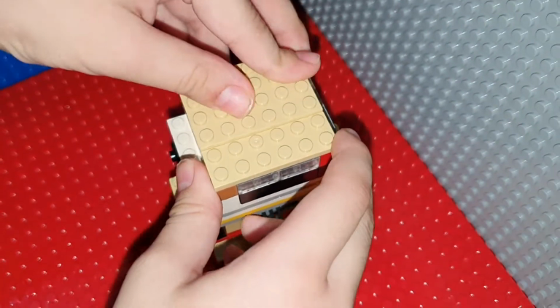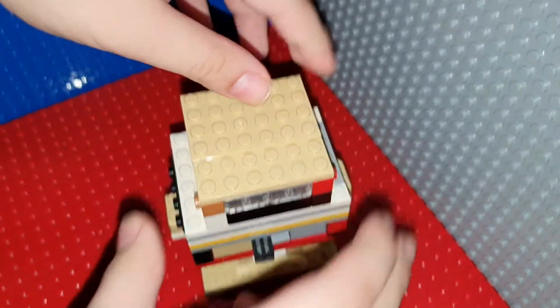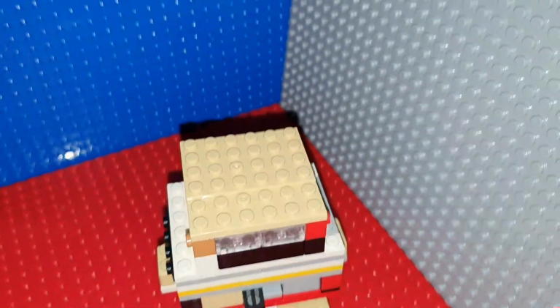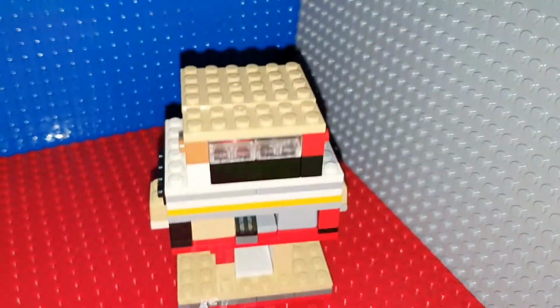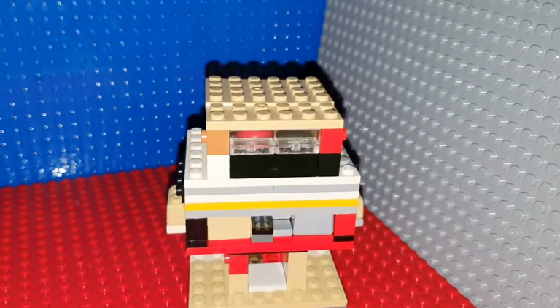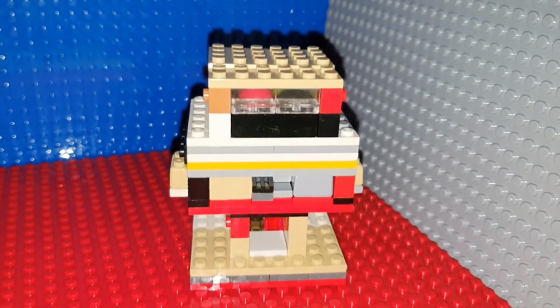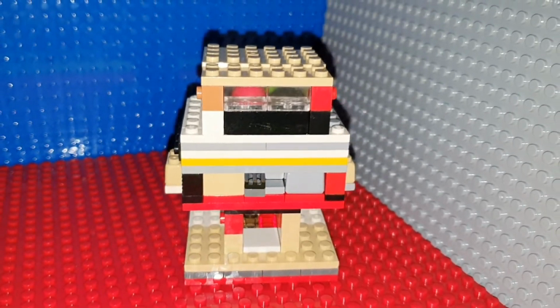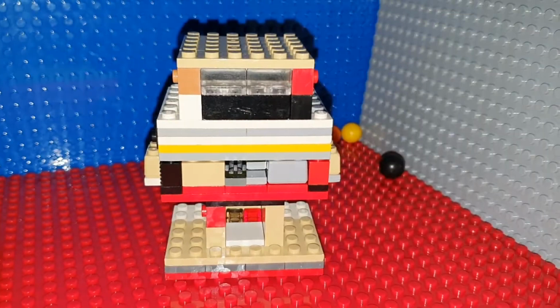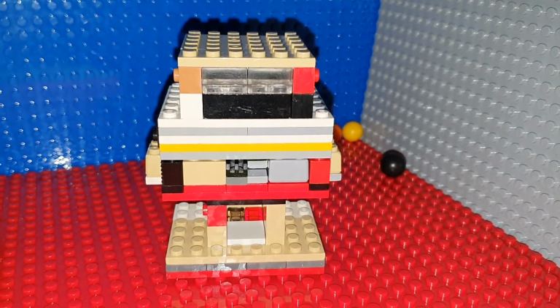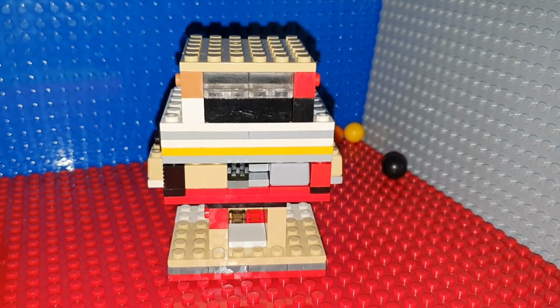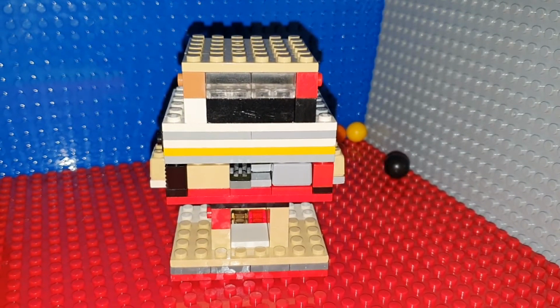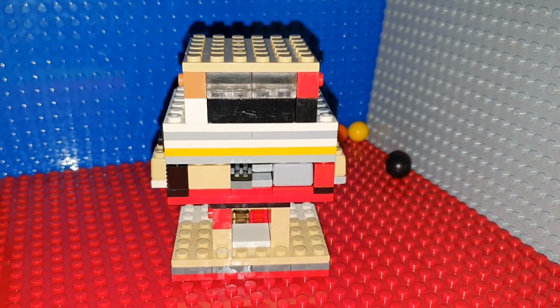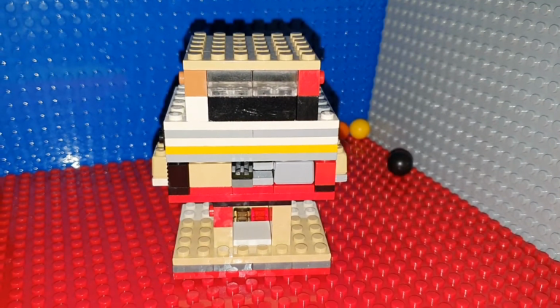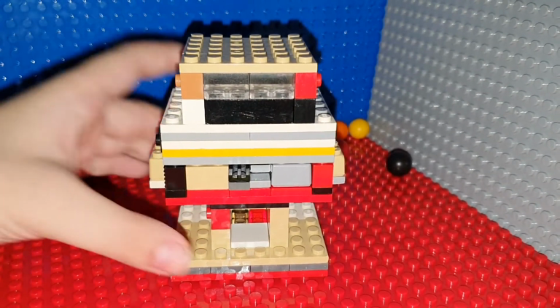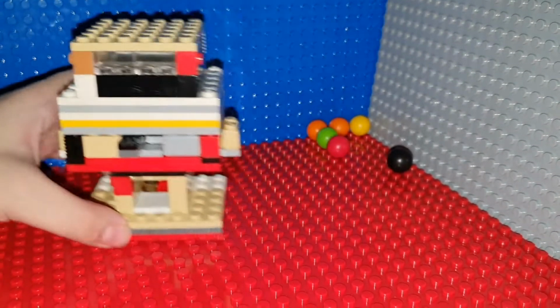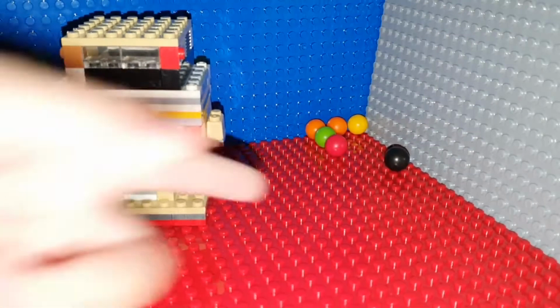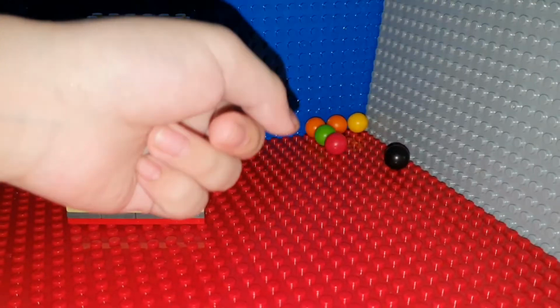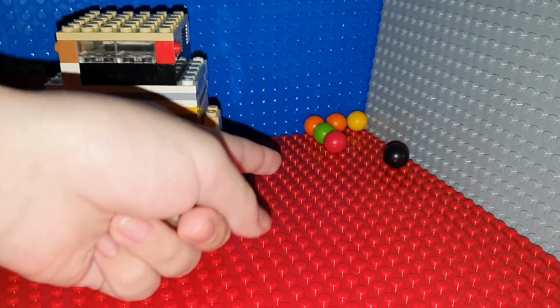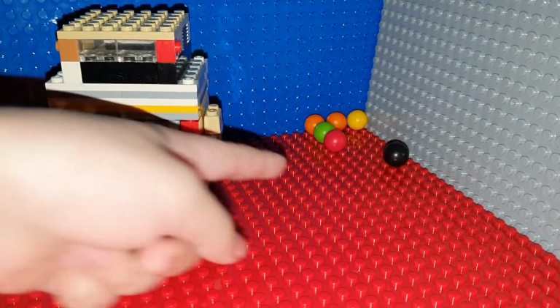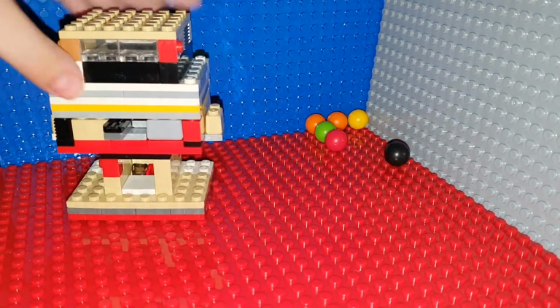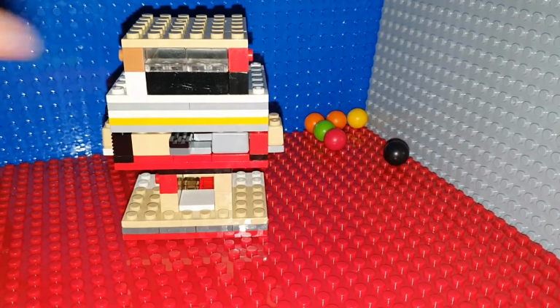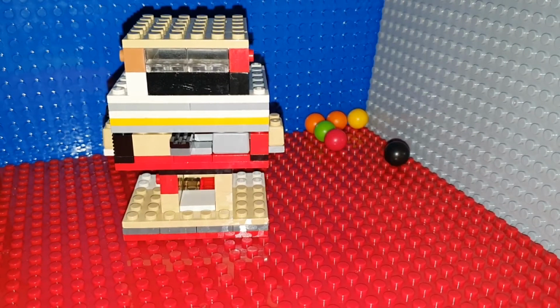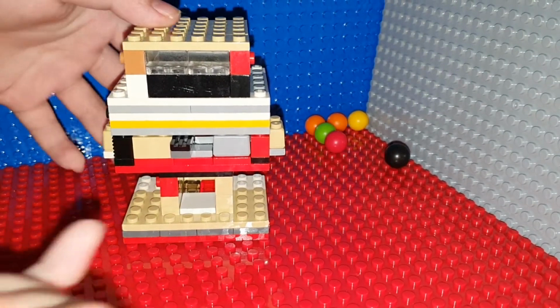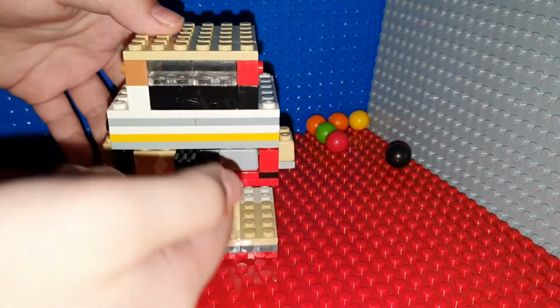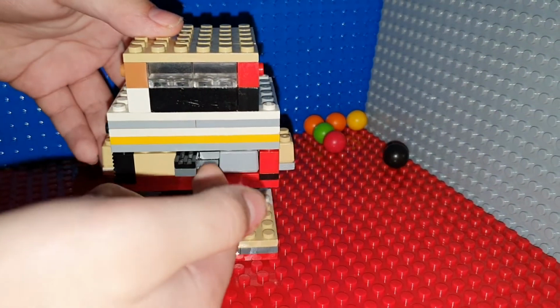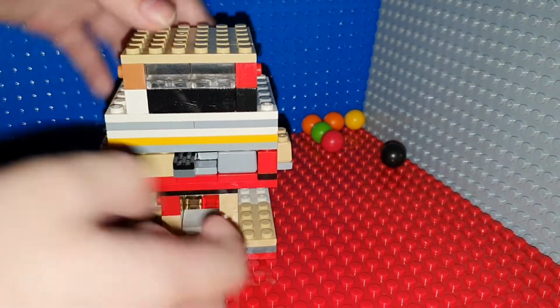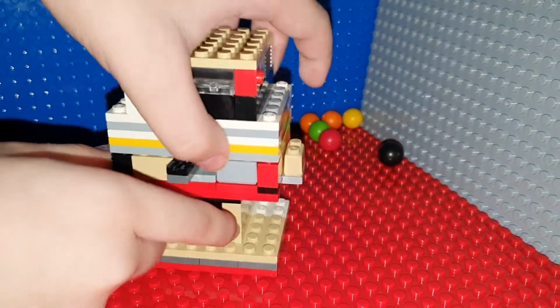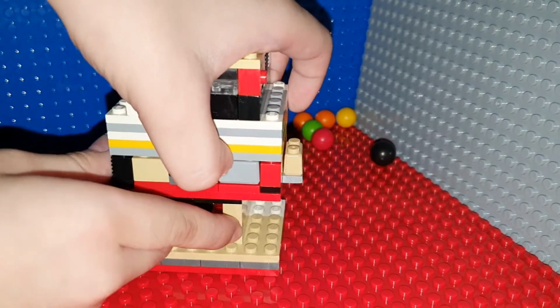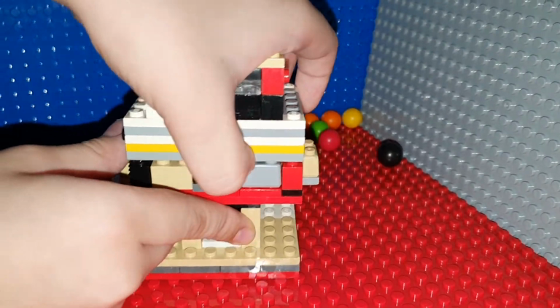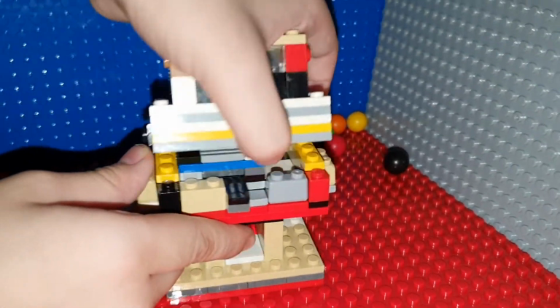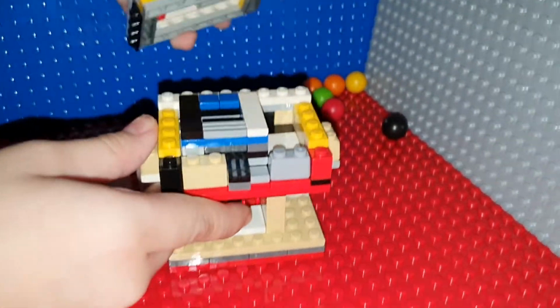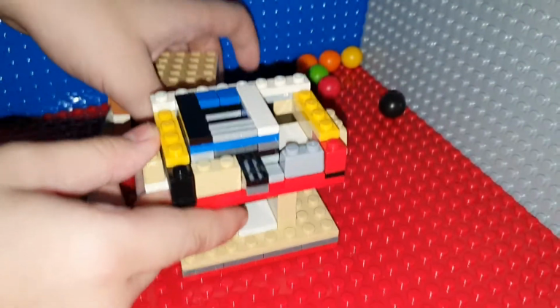Next, I'm going to show you the mechanism. To be able to see the mechanism, we need to take out the marbles and then put our fingers right here. Then we open it, just like that.